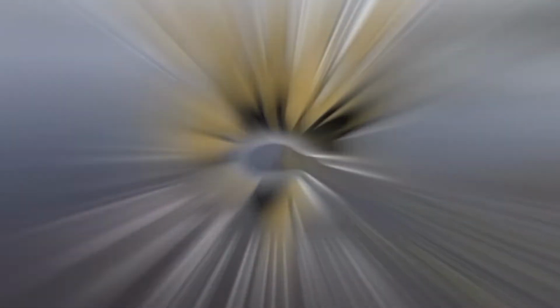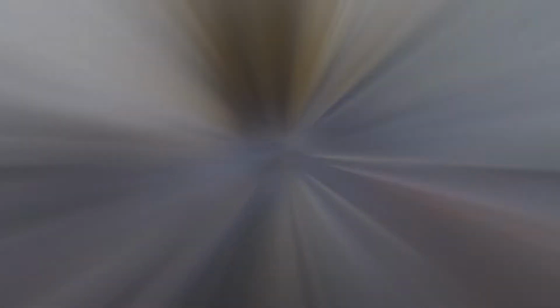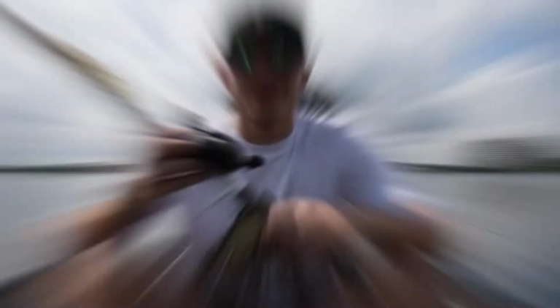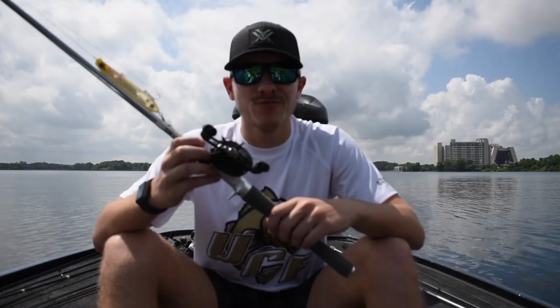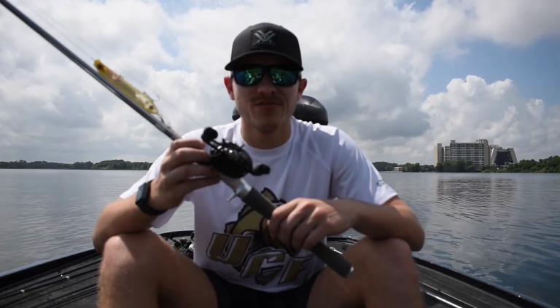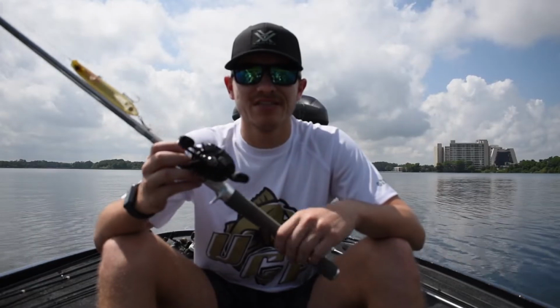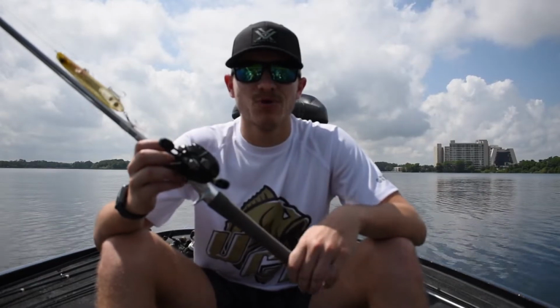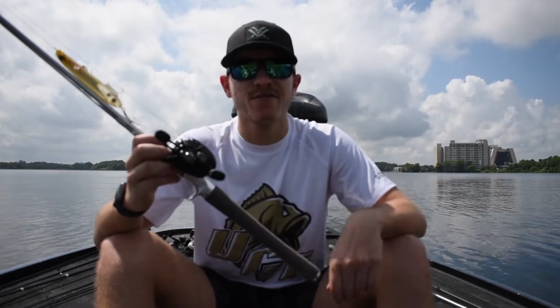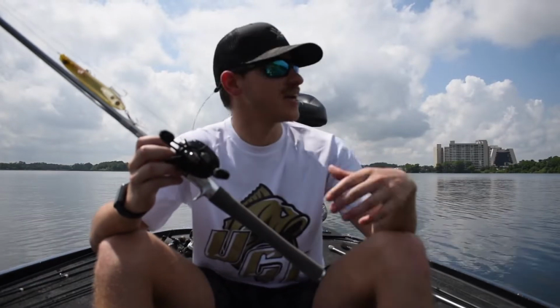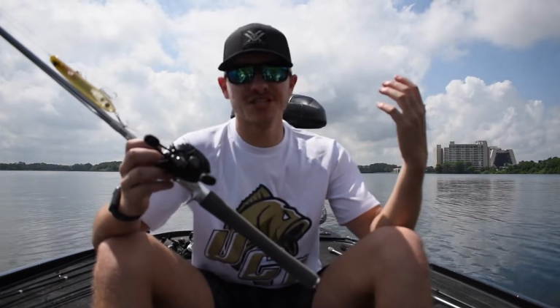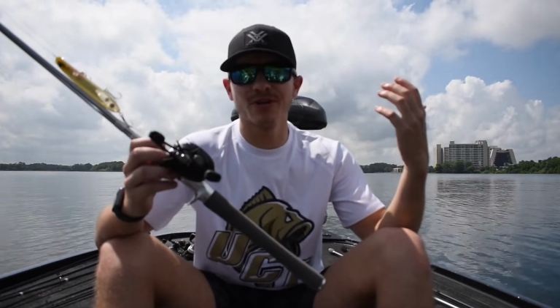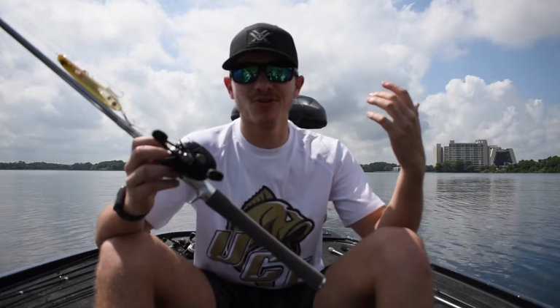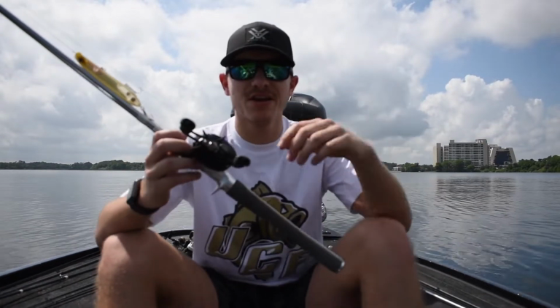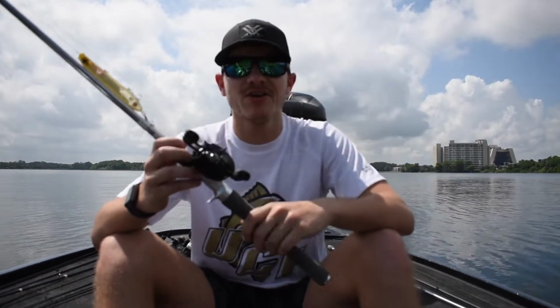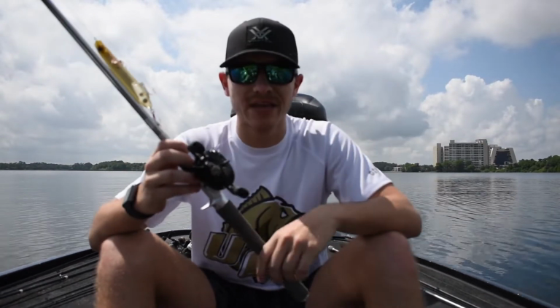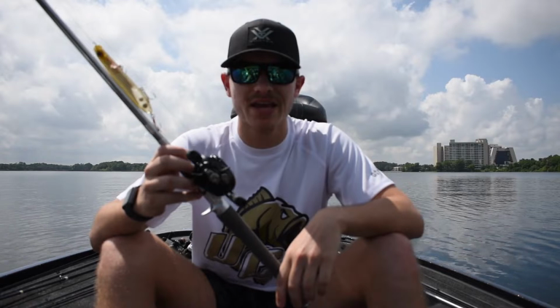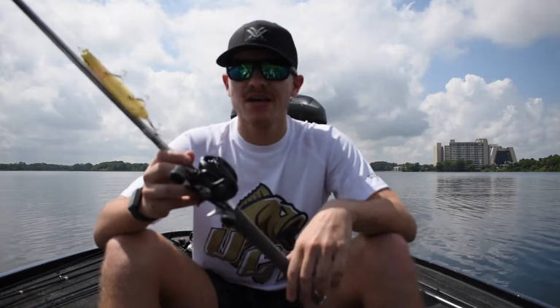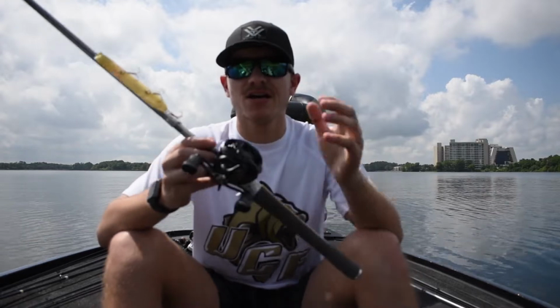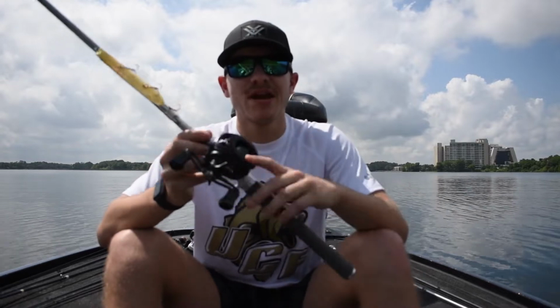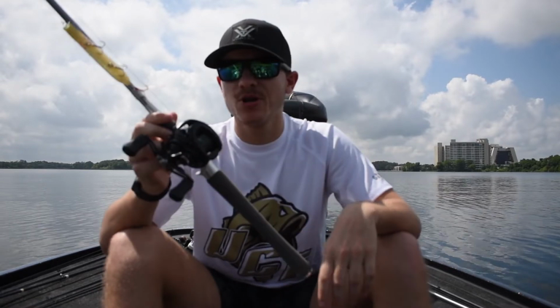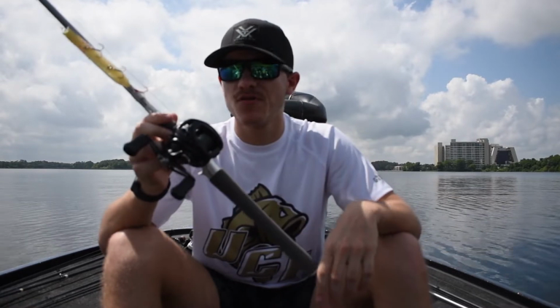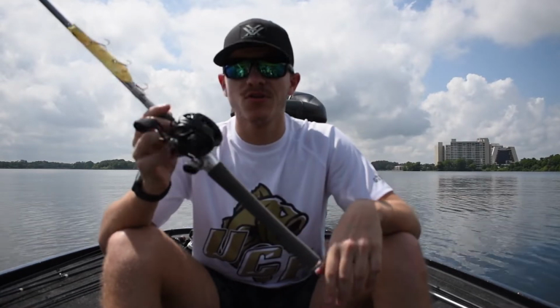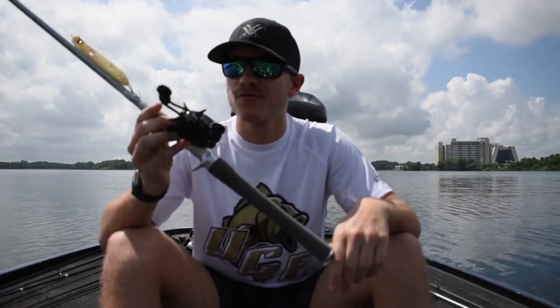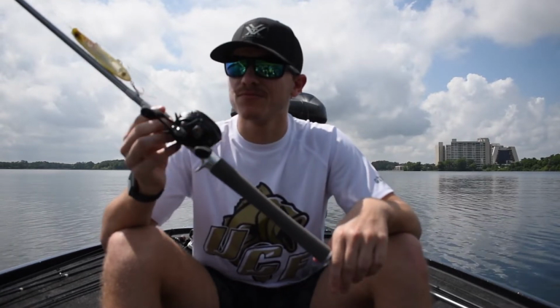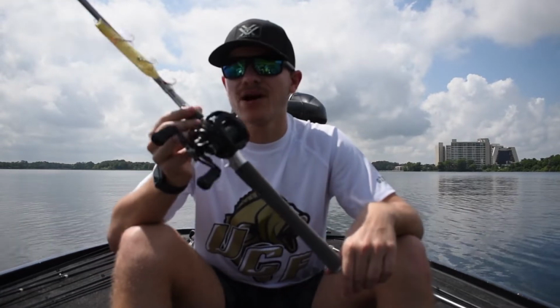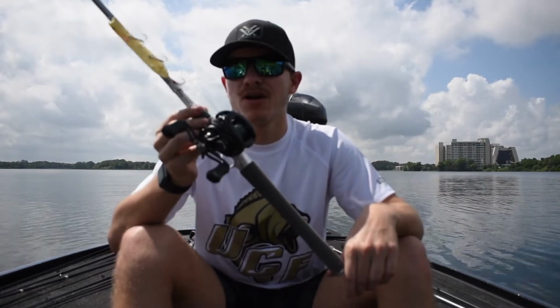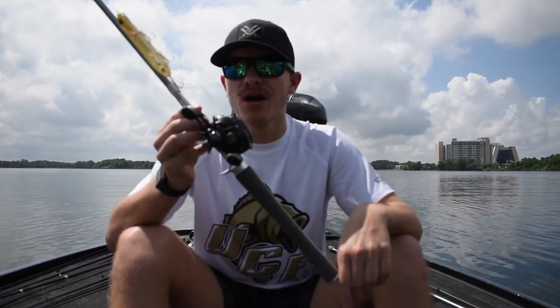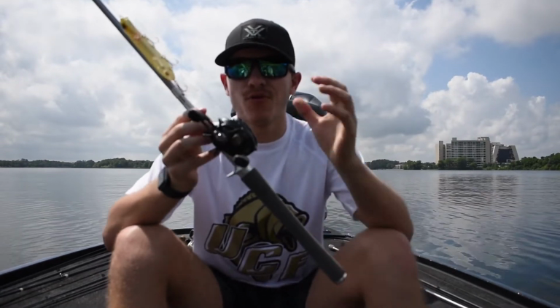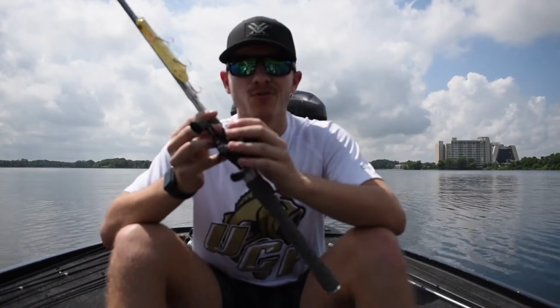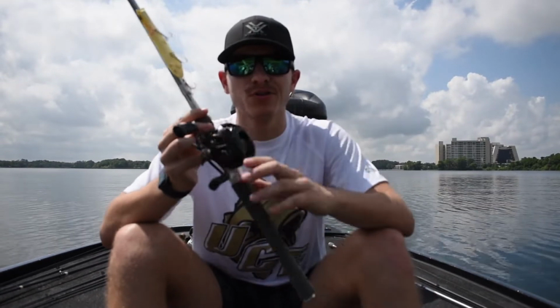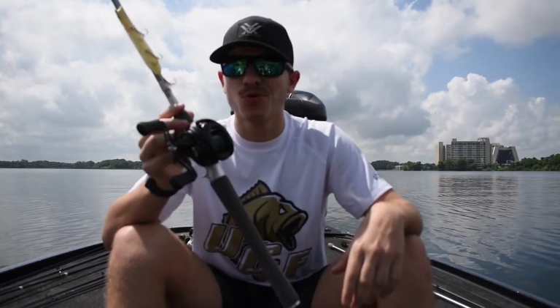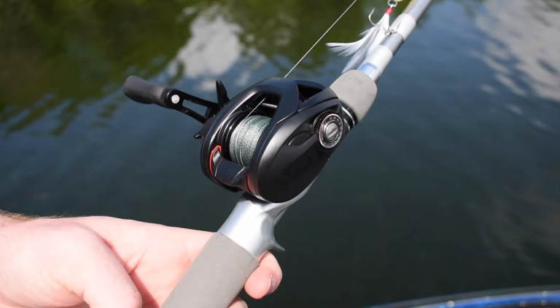Hey y'all, it's Nick here from the UCF Bass team. We're out here fishing at Disney World in Orlando on Bay Lake. Today we're going to be going over an offering from Daiwa — the Totula 100.